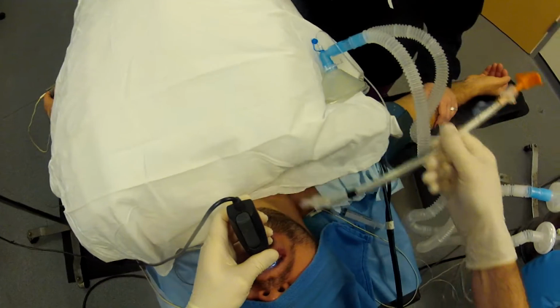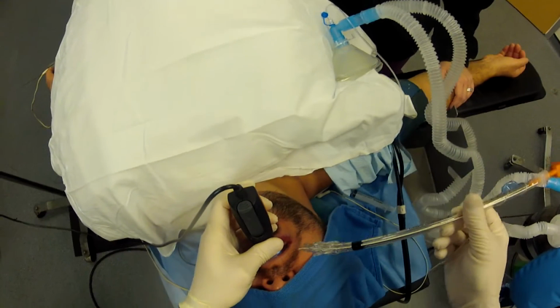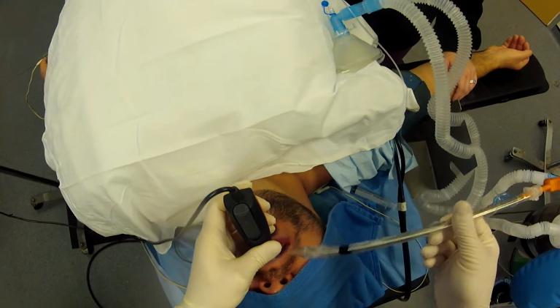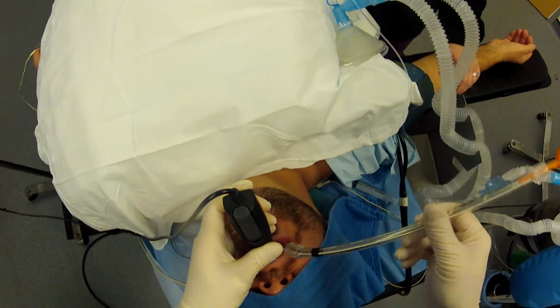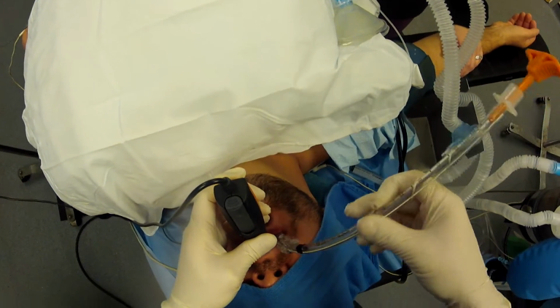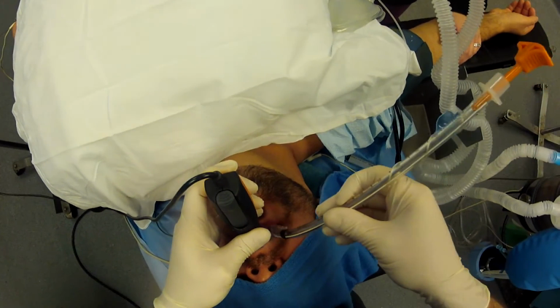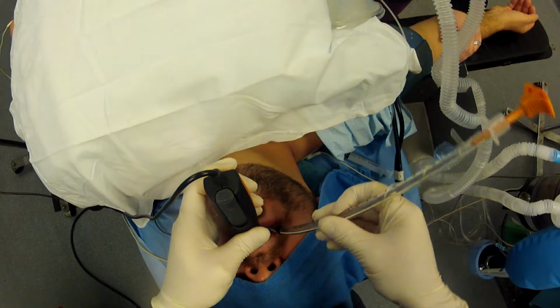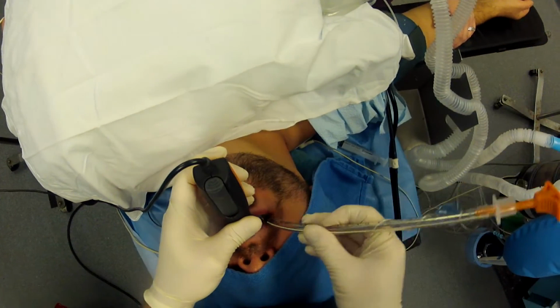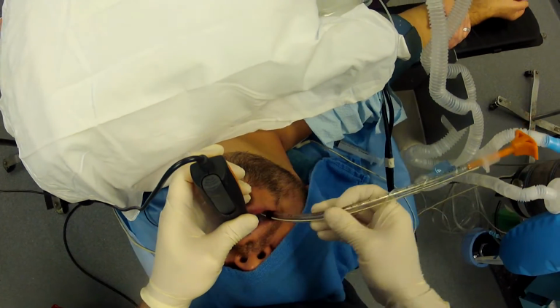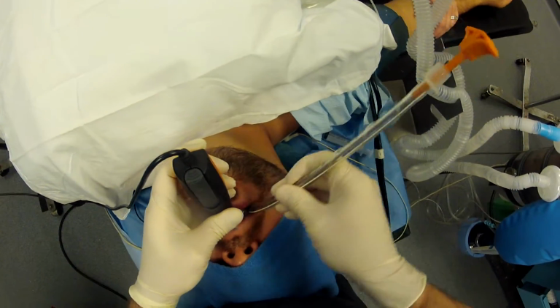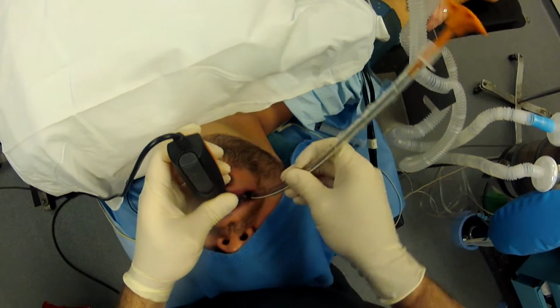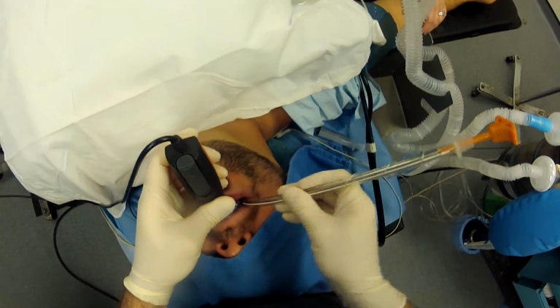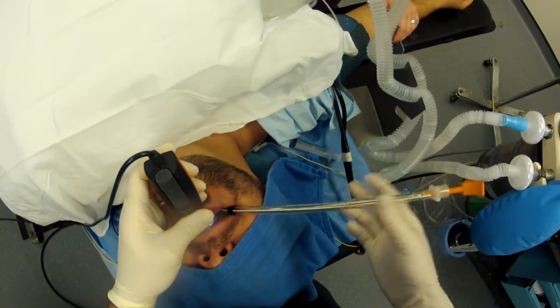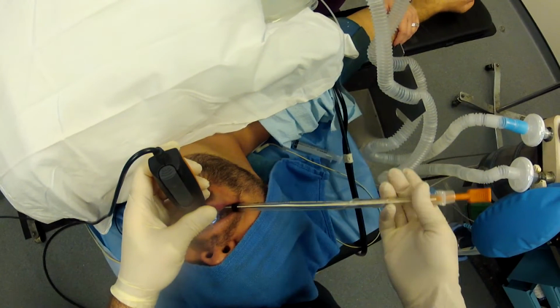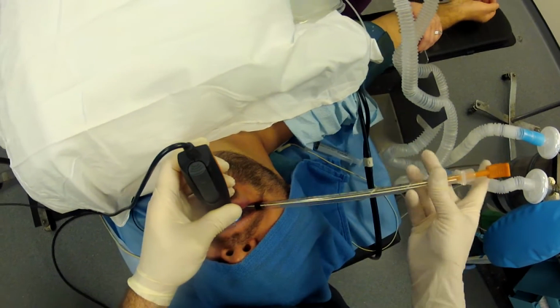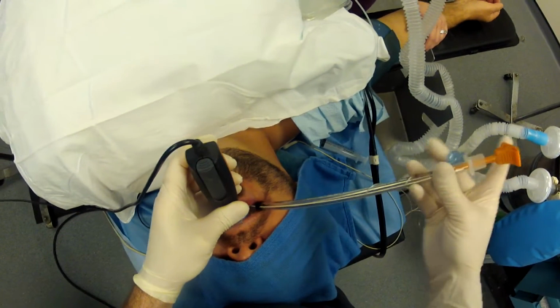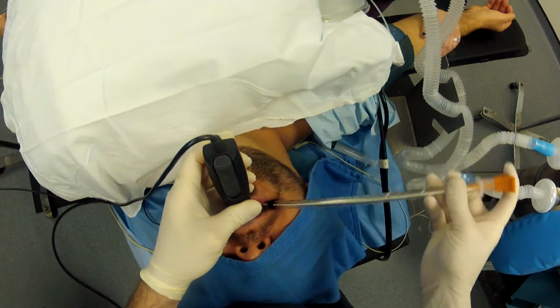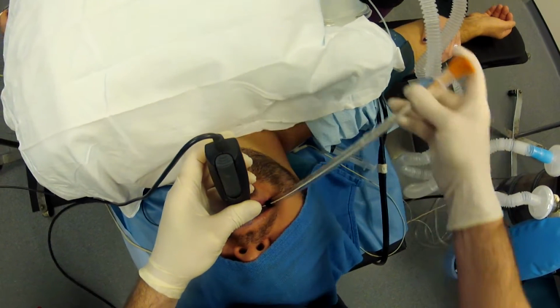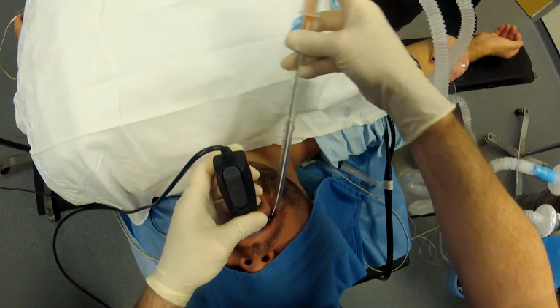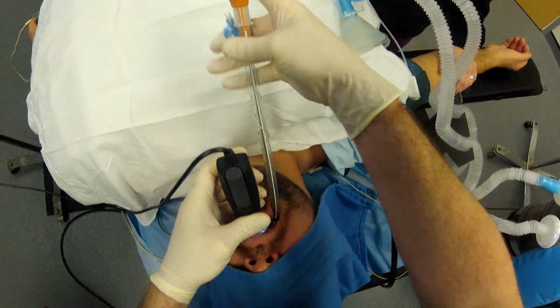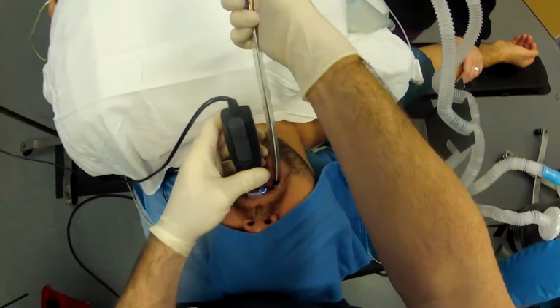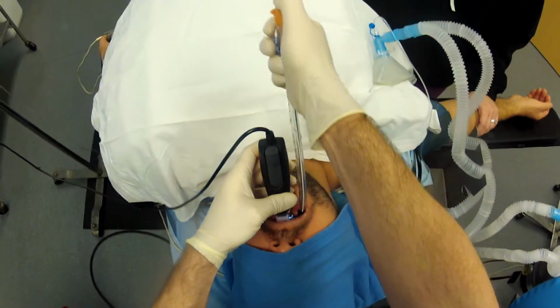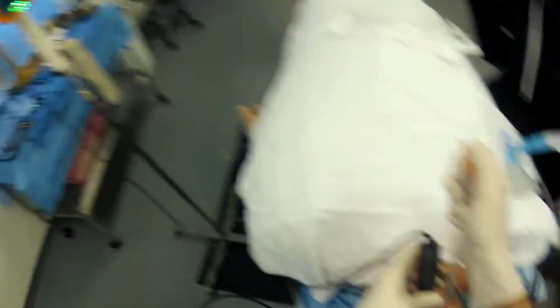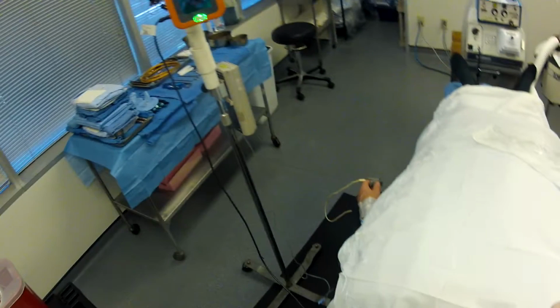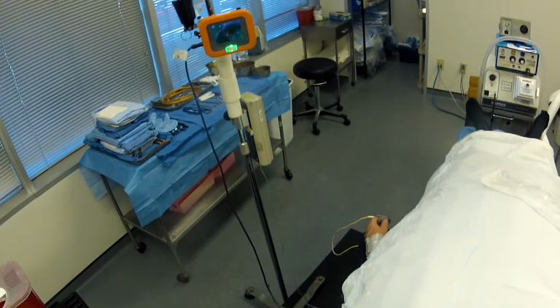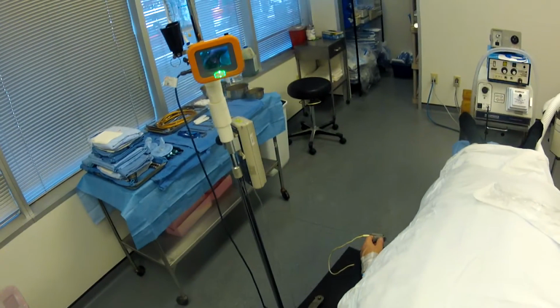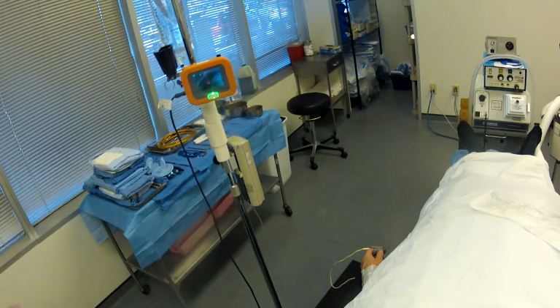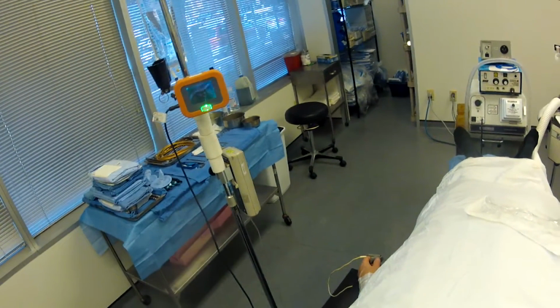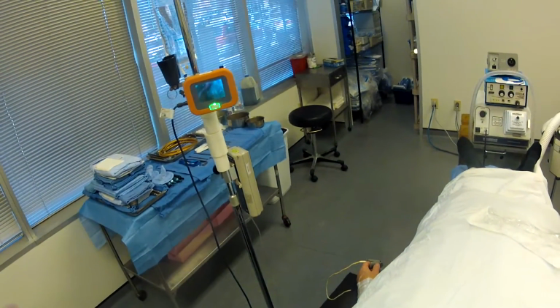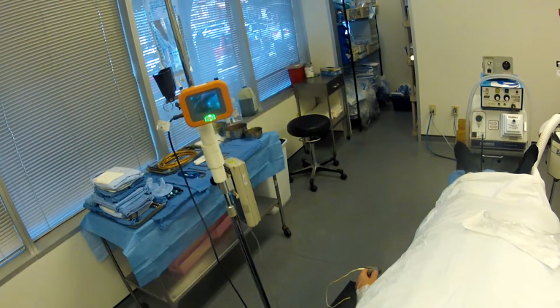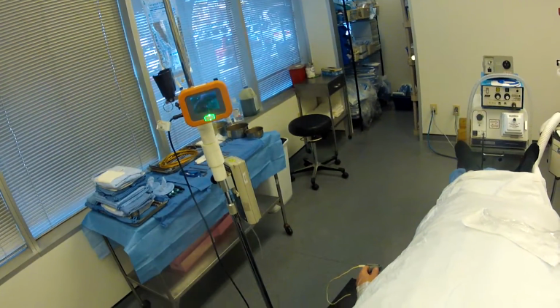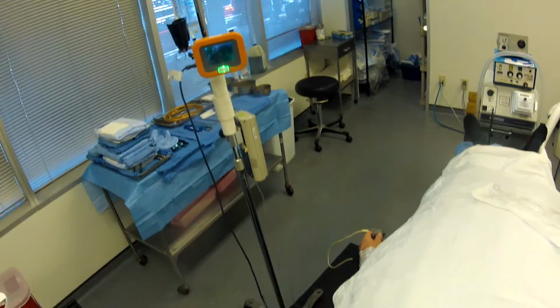Insert the lubricated endotracheal tube at a right angle to the patient's head, medial to the back molar. We're going to swing our endotracheal tube around and do our slot machine, aim directly towards the cords.